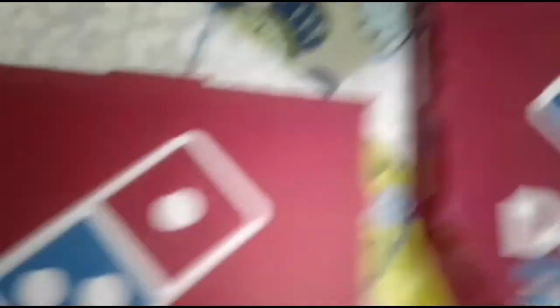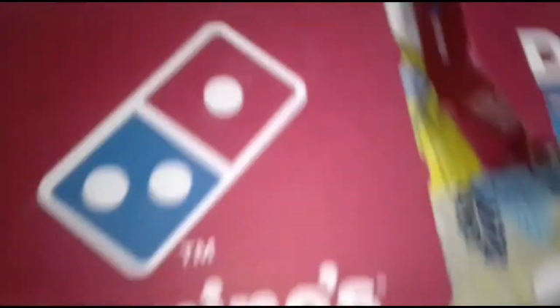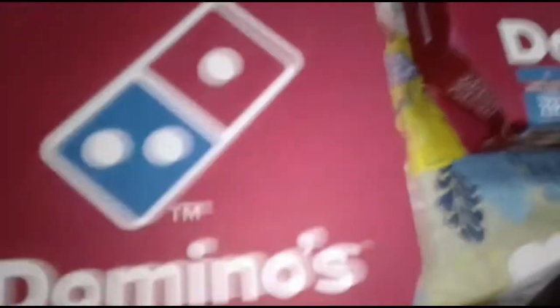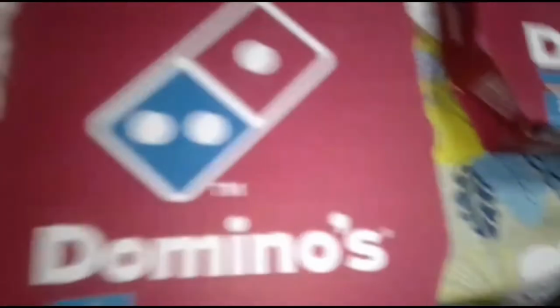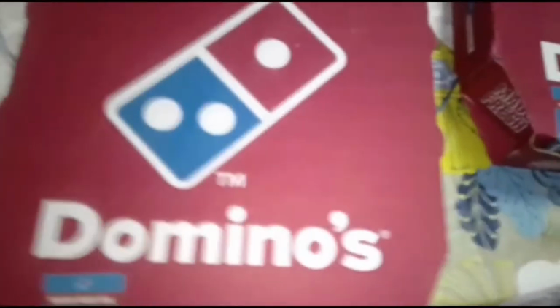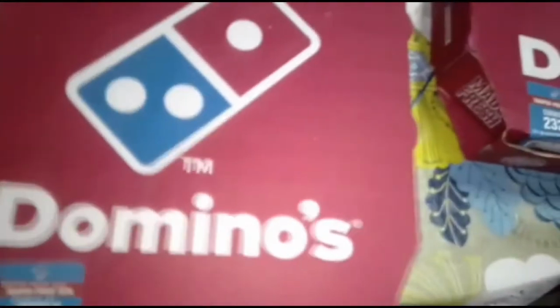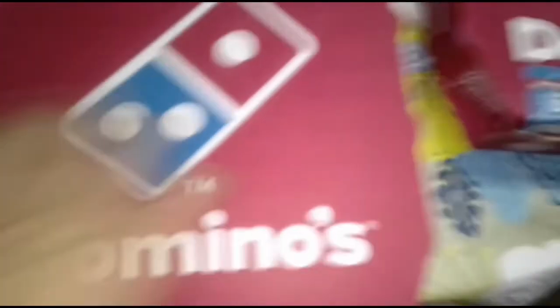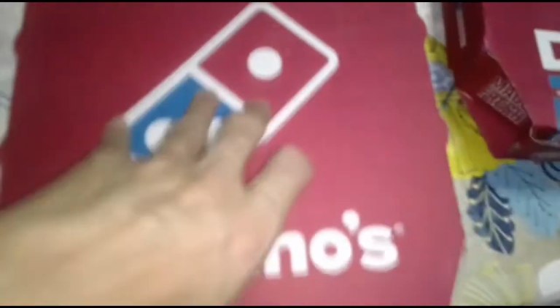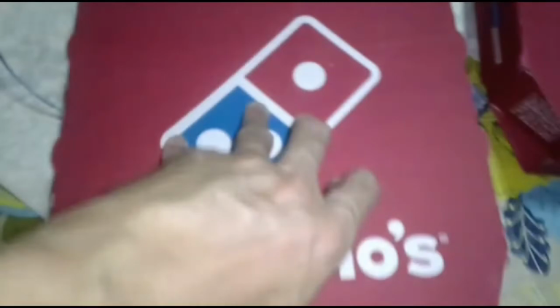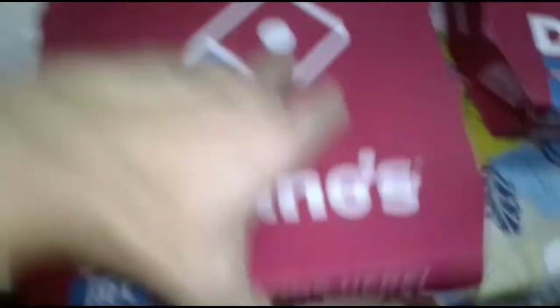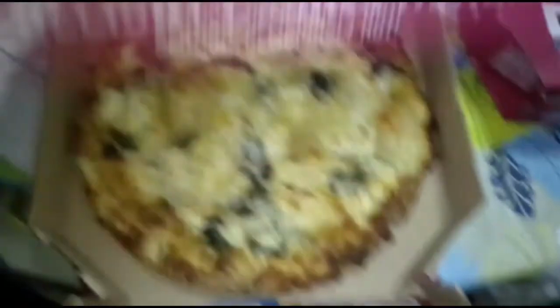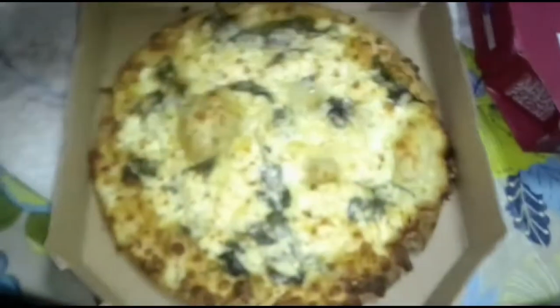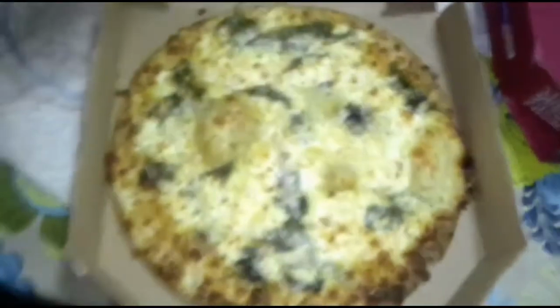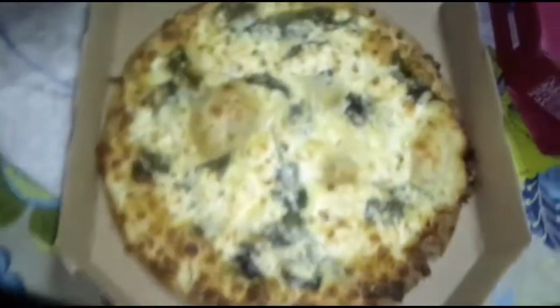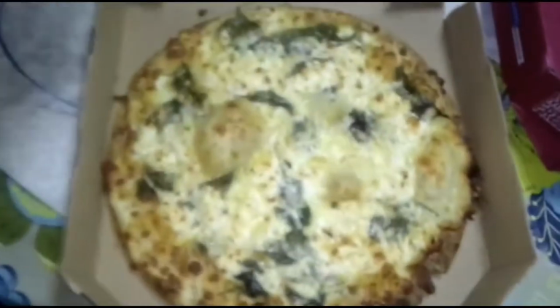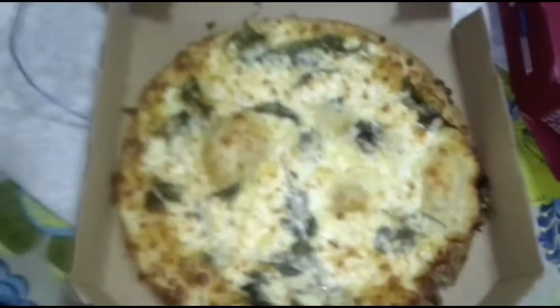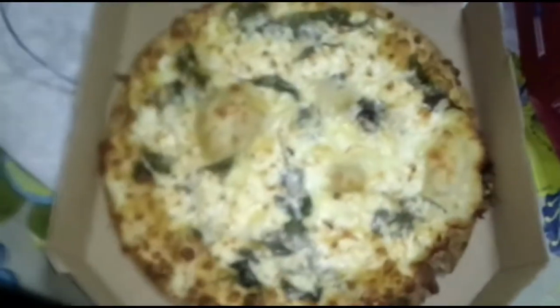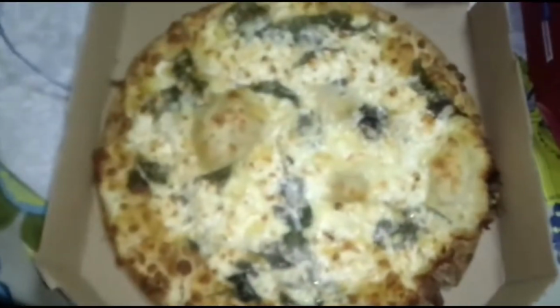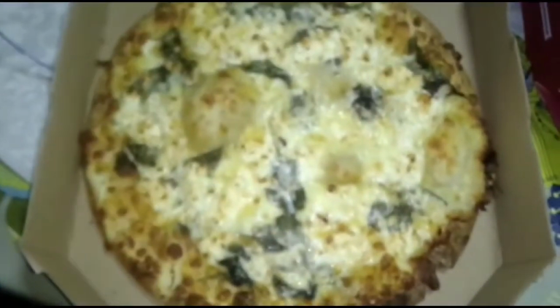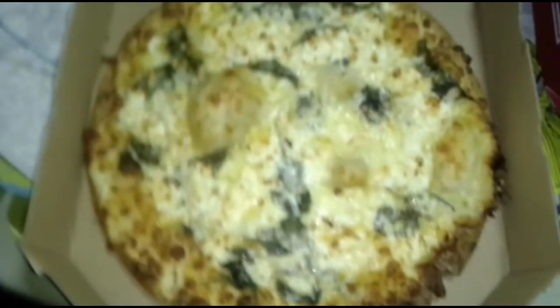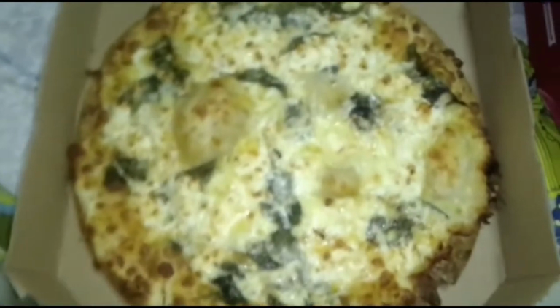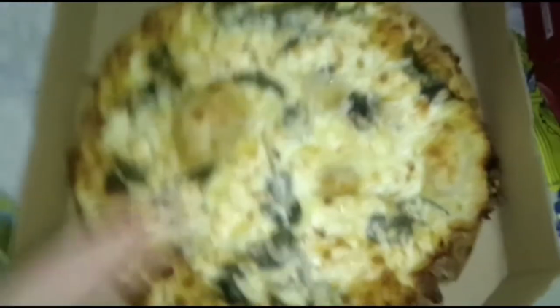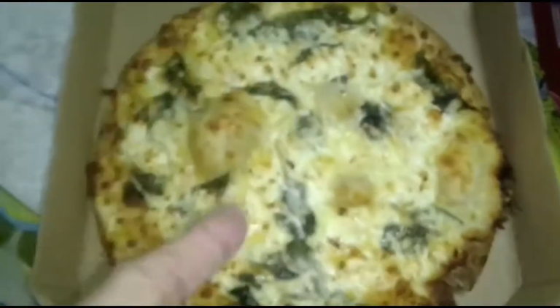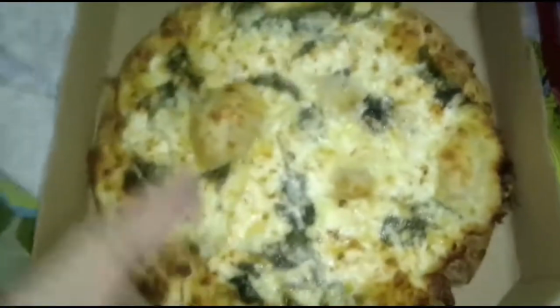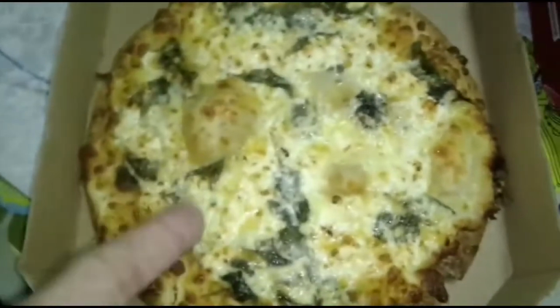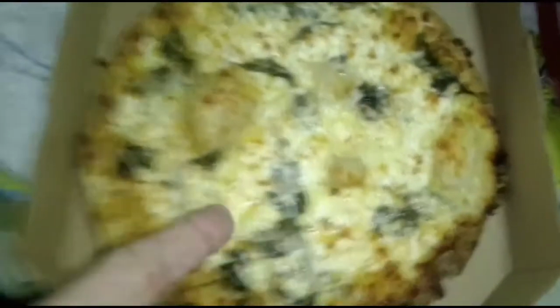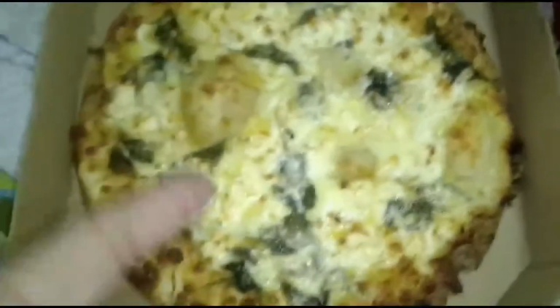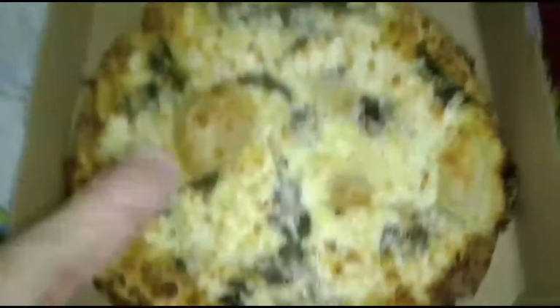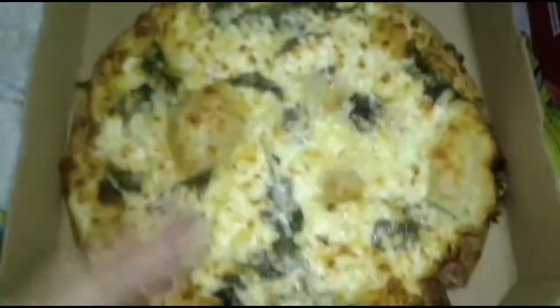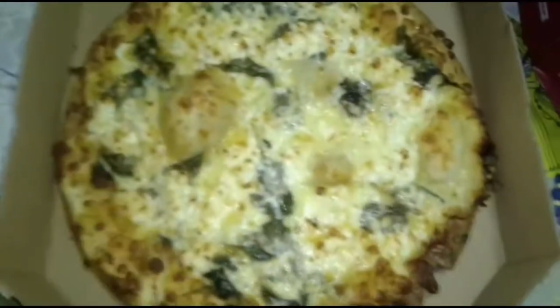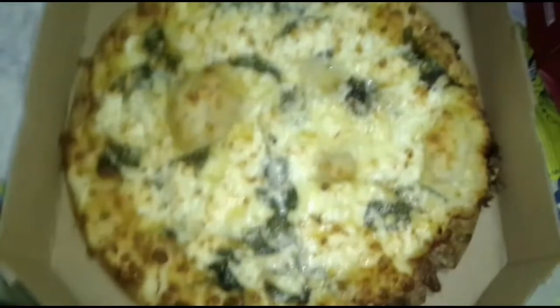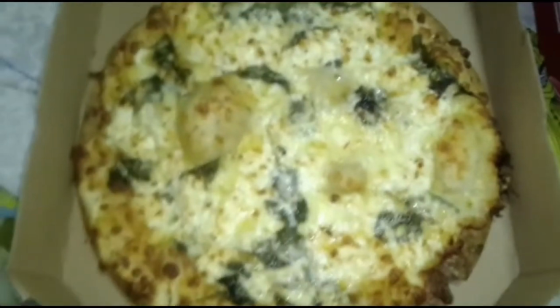Next one — the Spinach and Feta. So far, this is the only keto-friendly flavor they have. This is the only keto-friendly option in their pizza lineup.